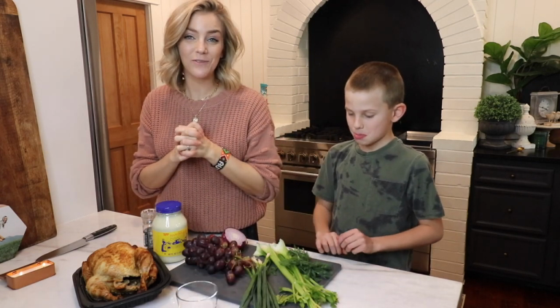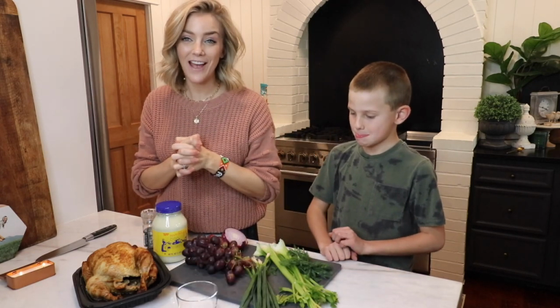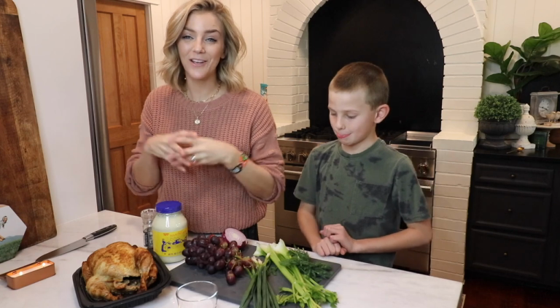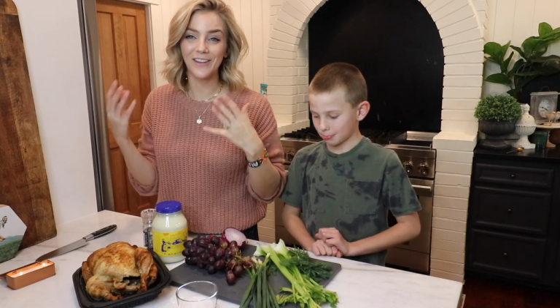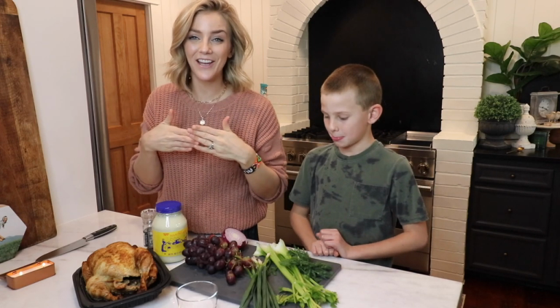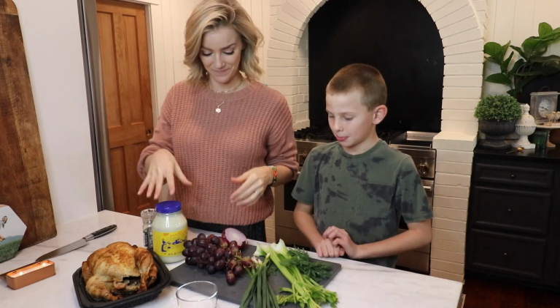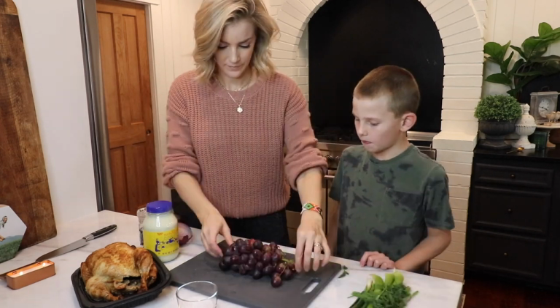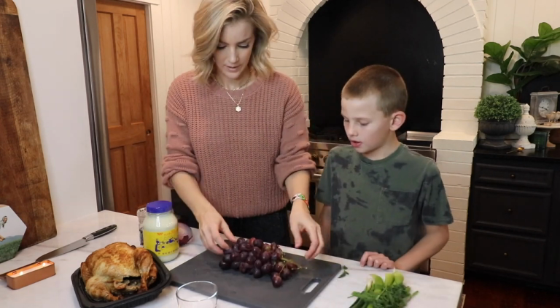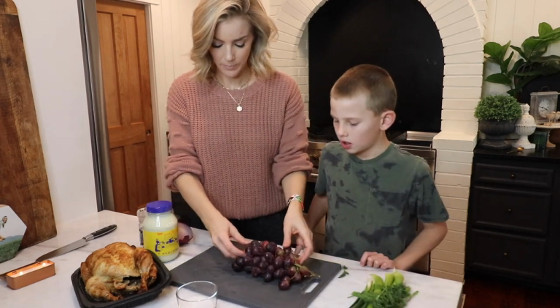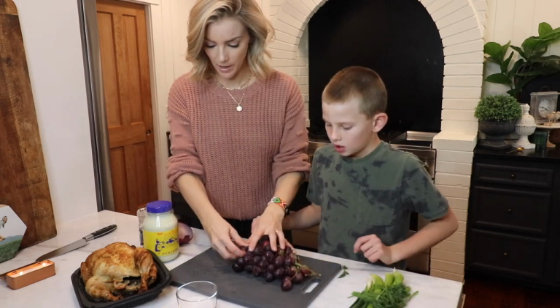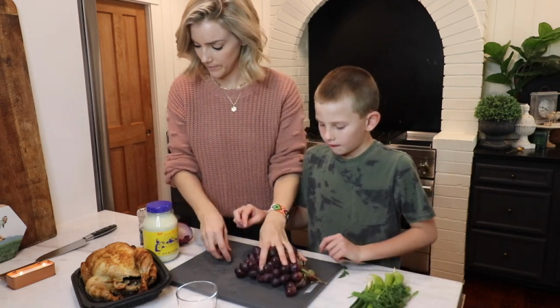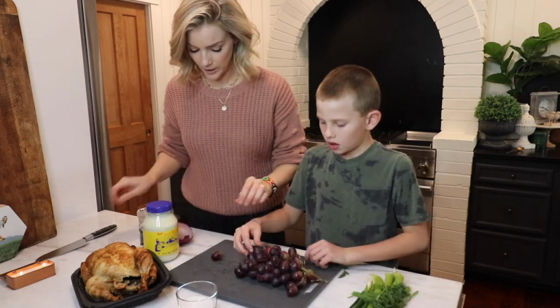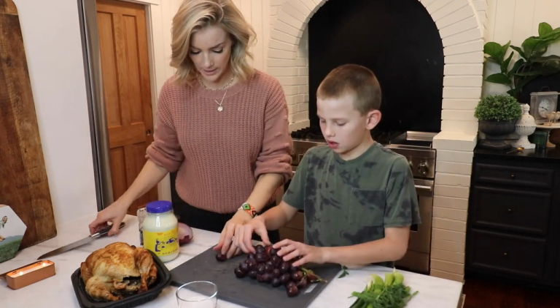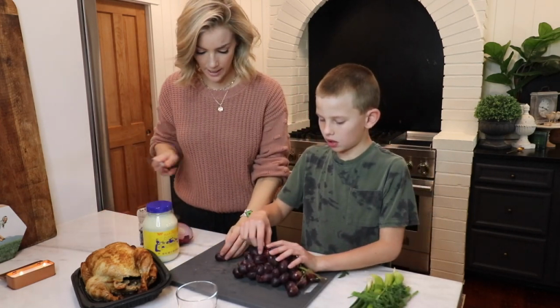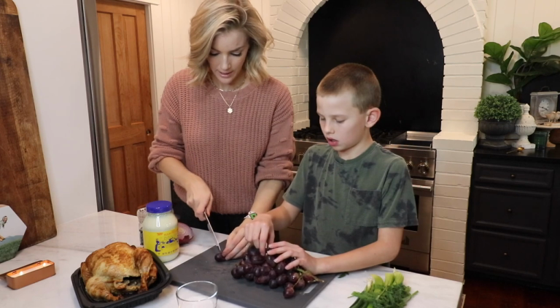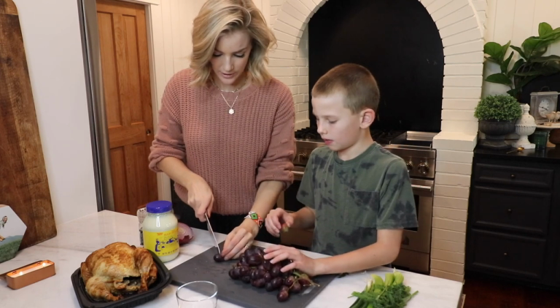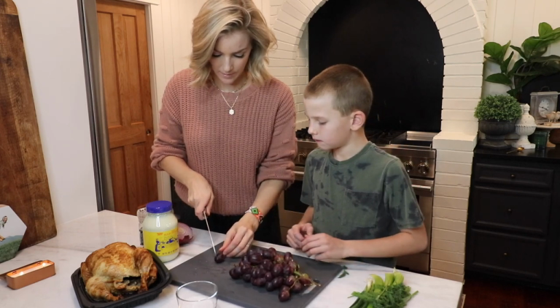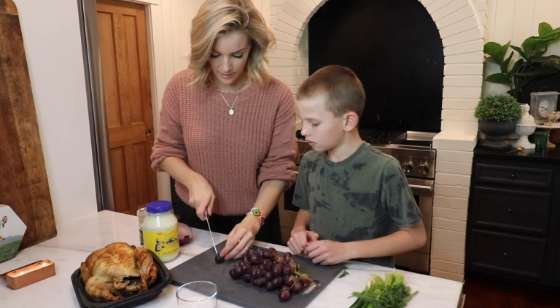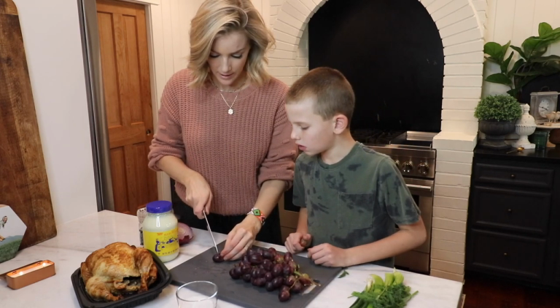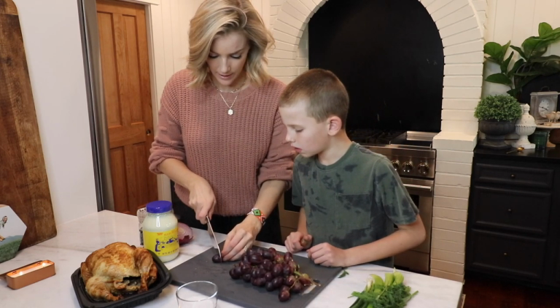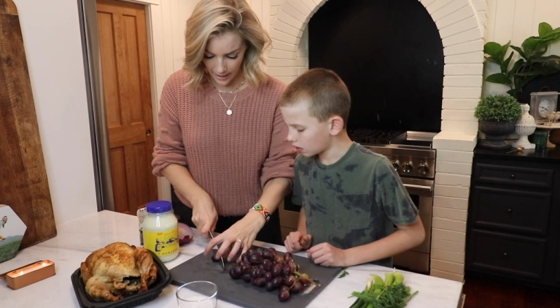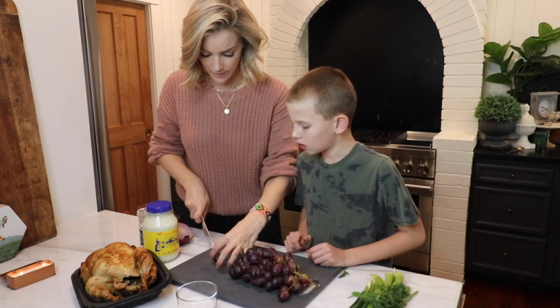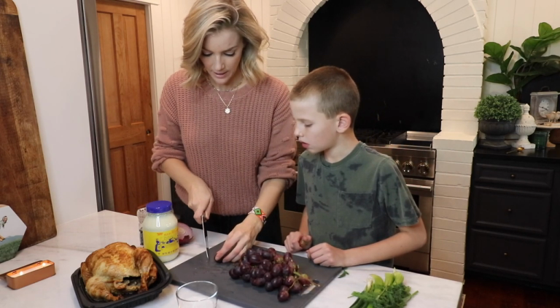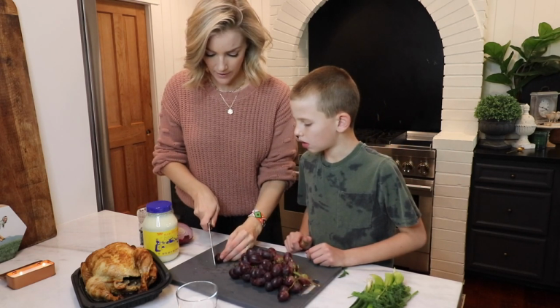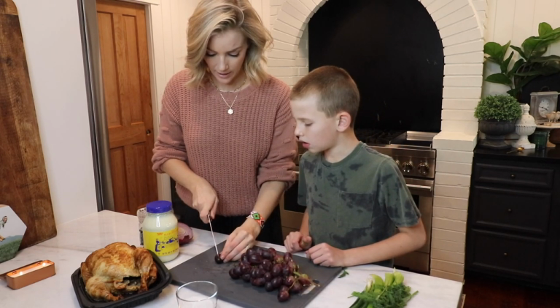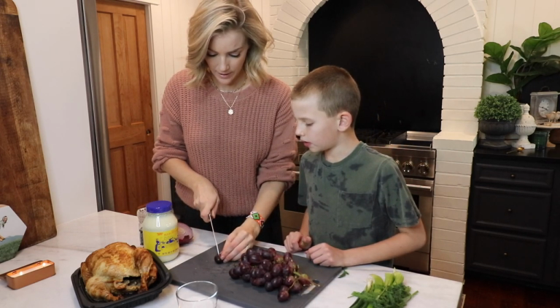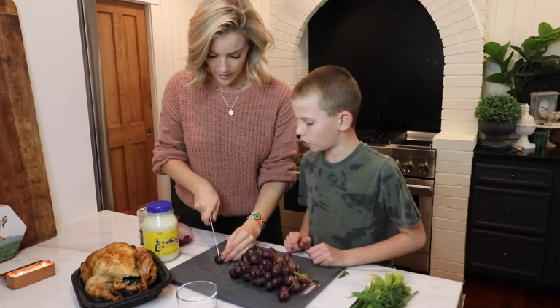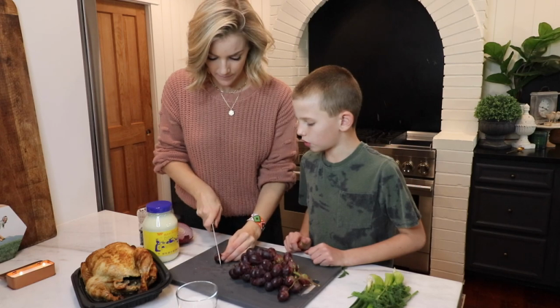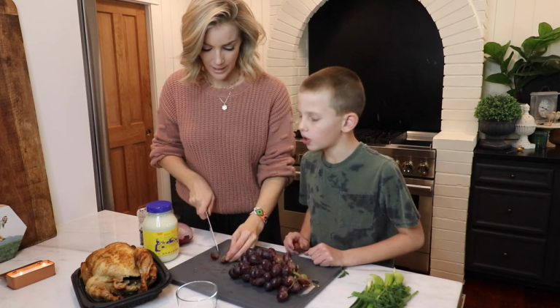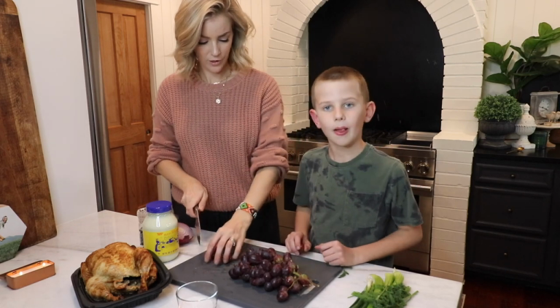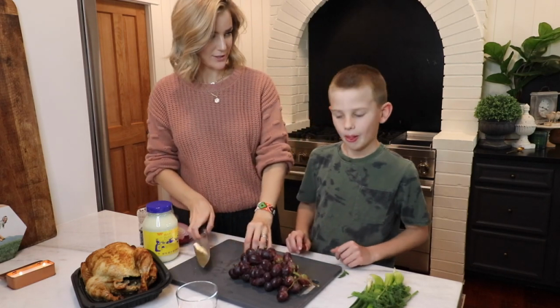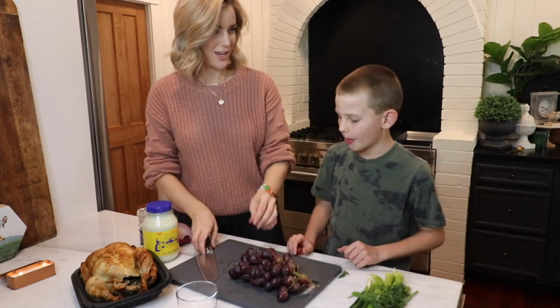This is a really fast meal so let's get going. Pick the grapes off and then take a knife and cut them in half, then cut them into four quarters. Good job.